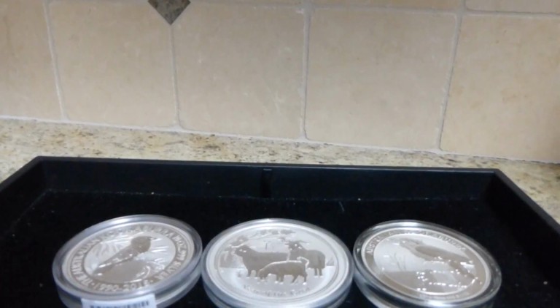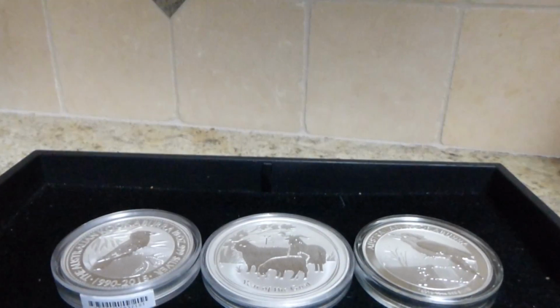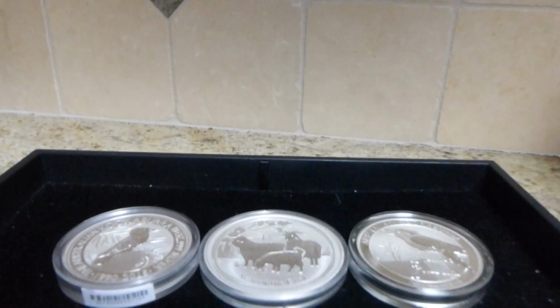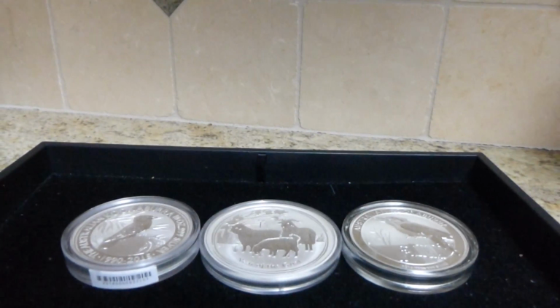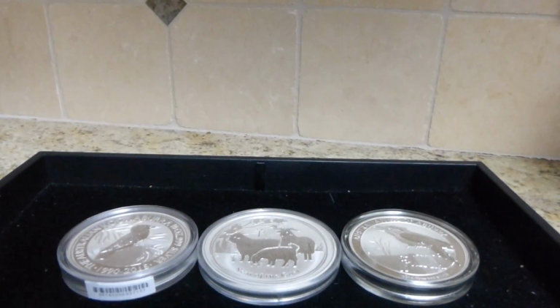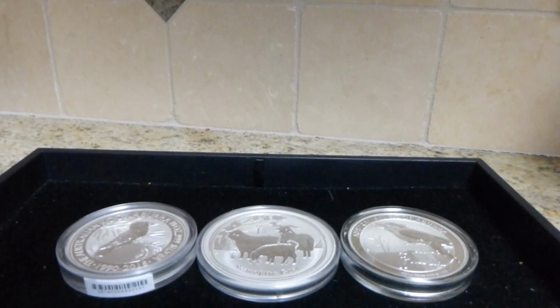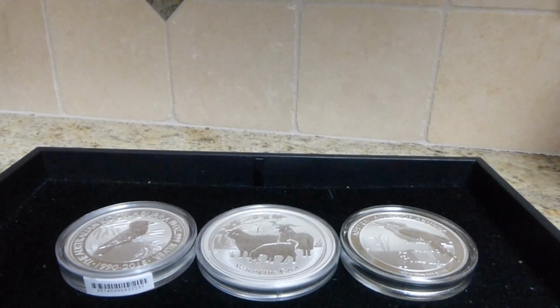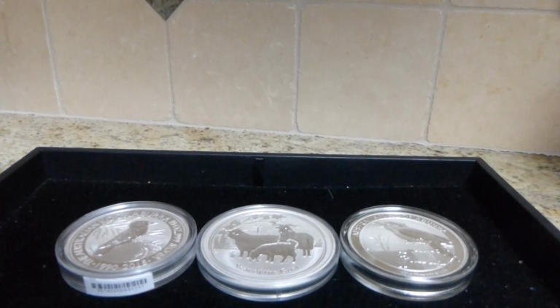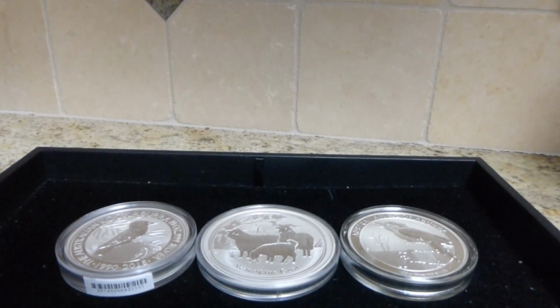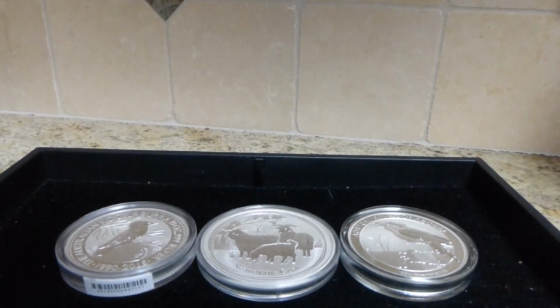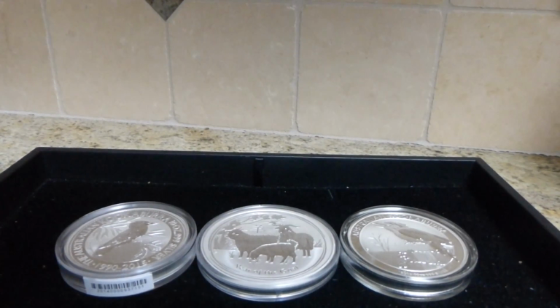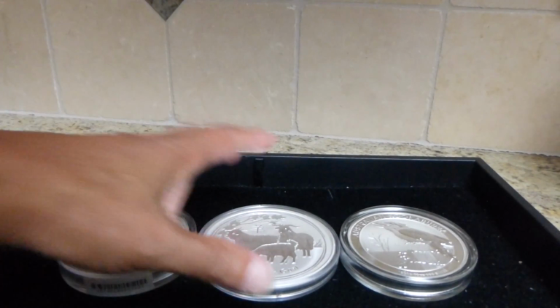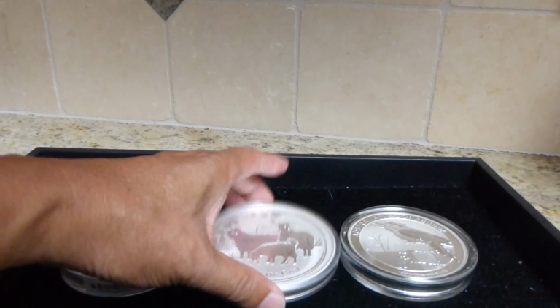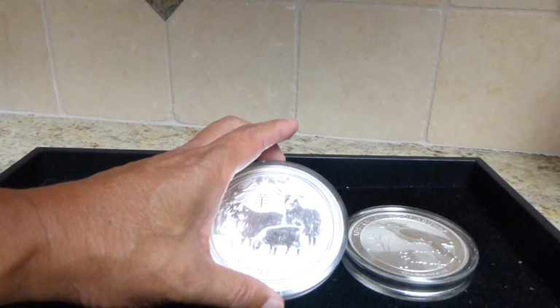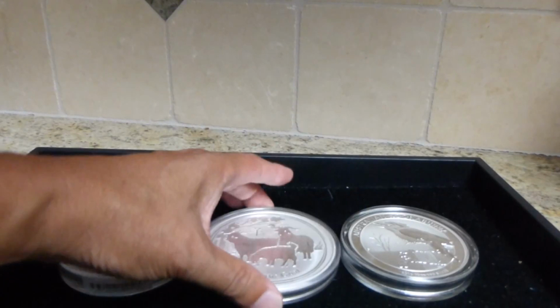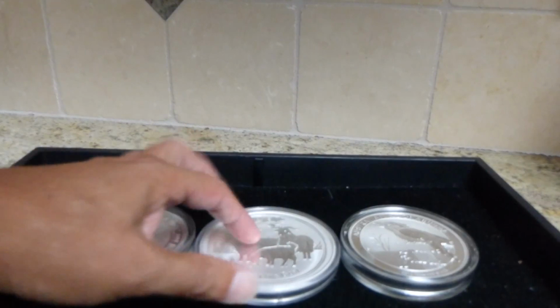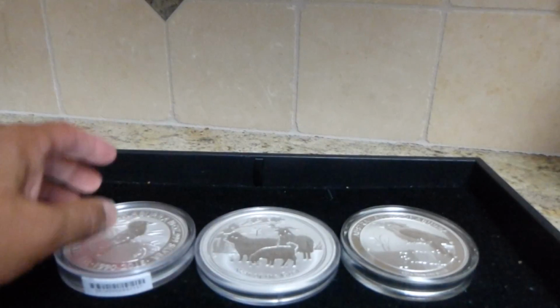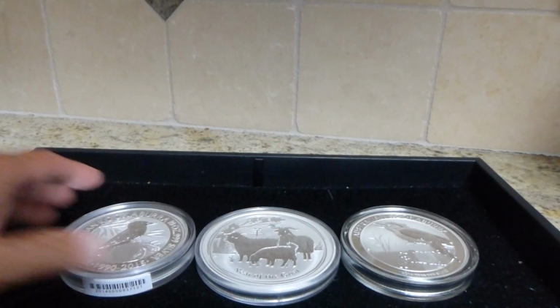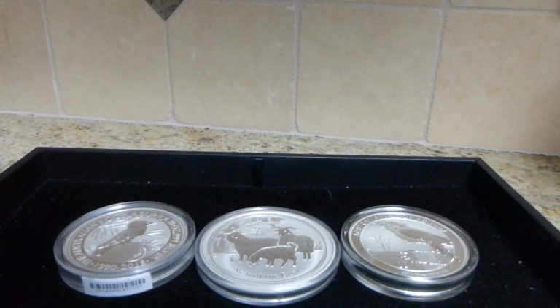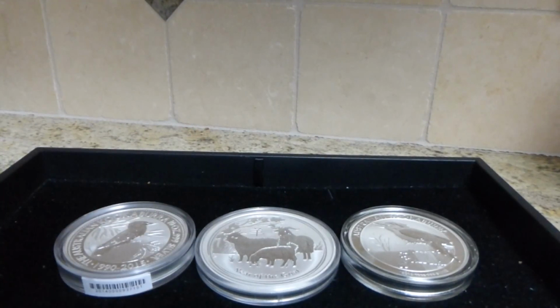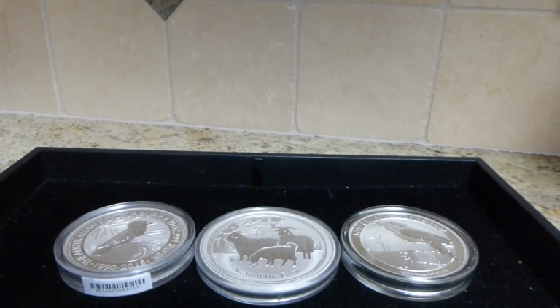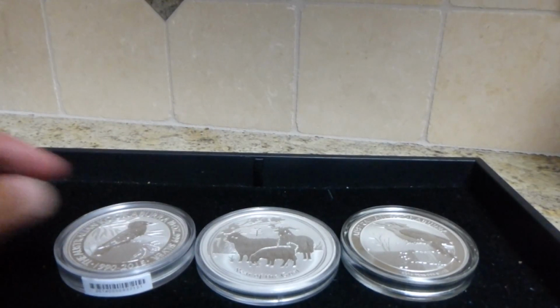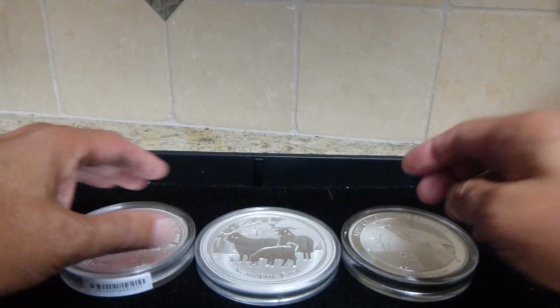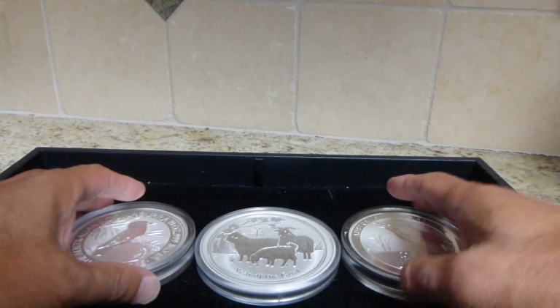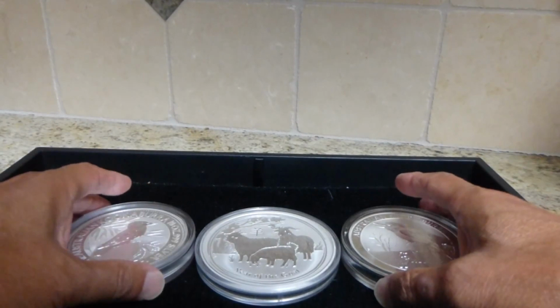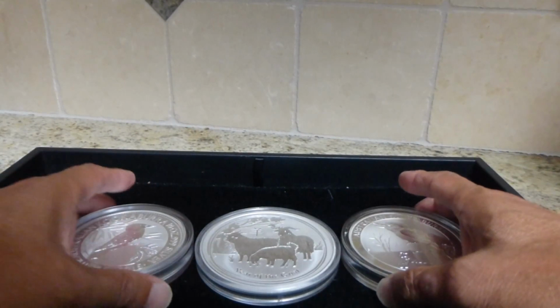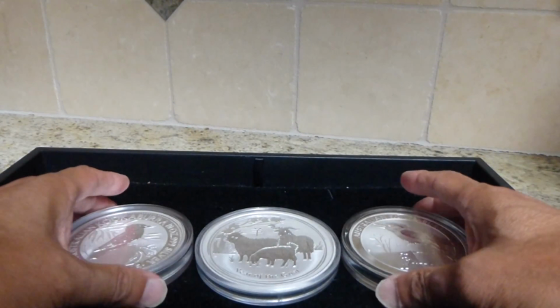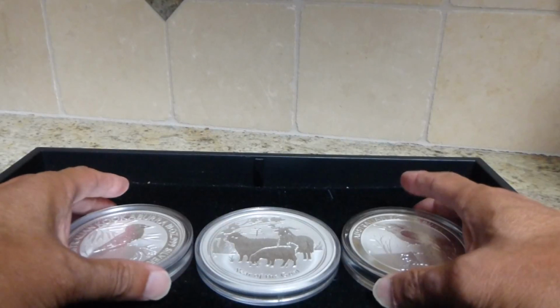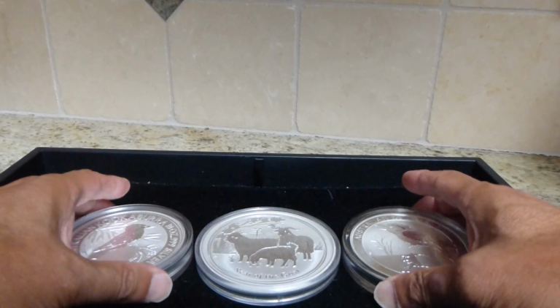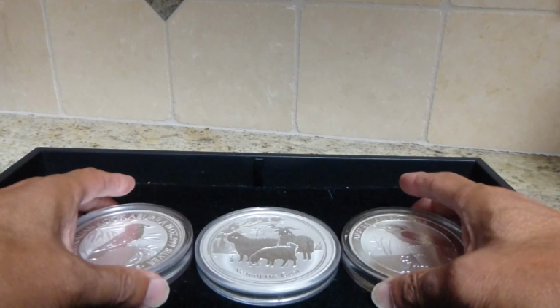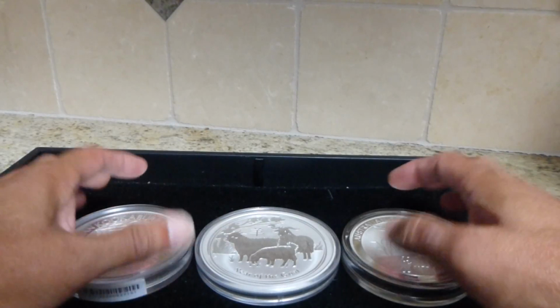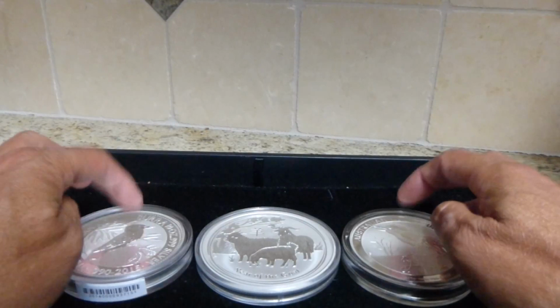Hello YouTube, just want to do a quick video about my 10 ounce goat — just received it today. I wish I got it yesterday so I could have put it into the original video.